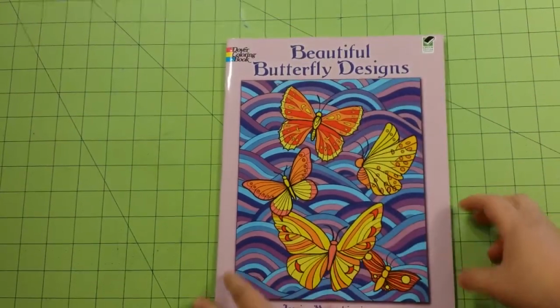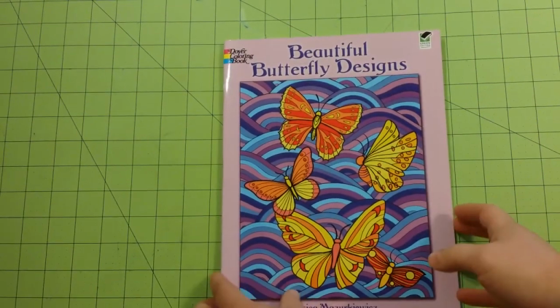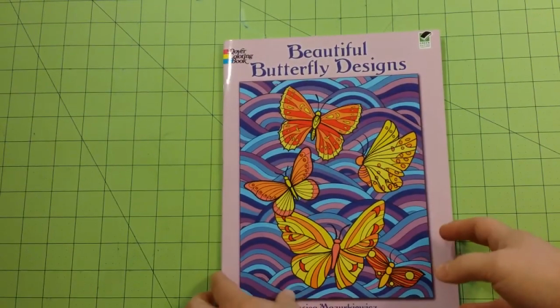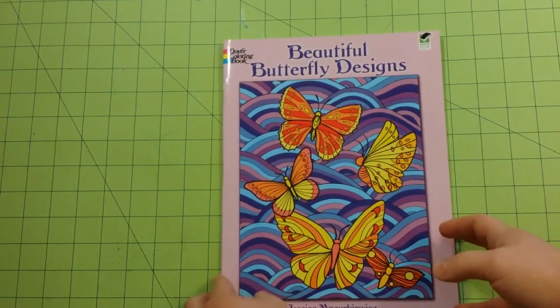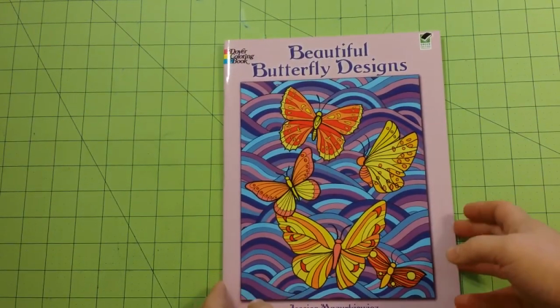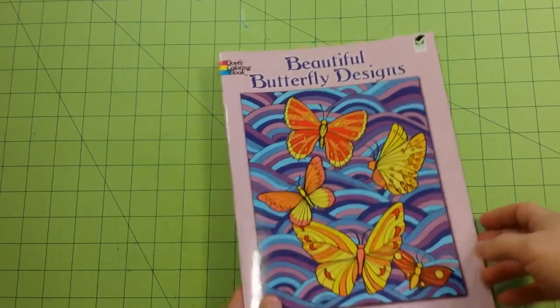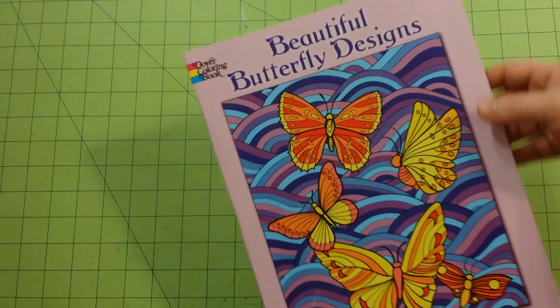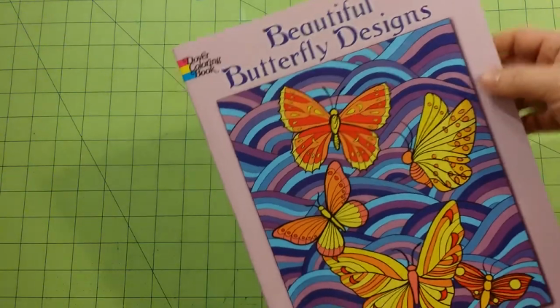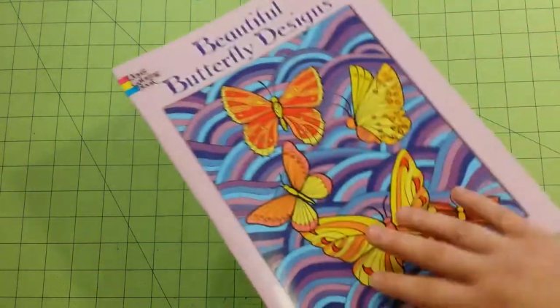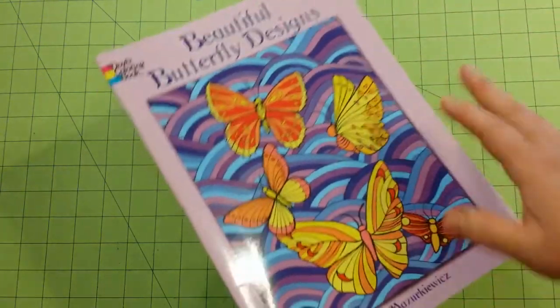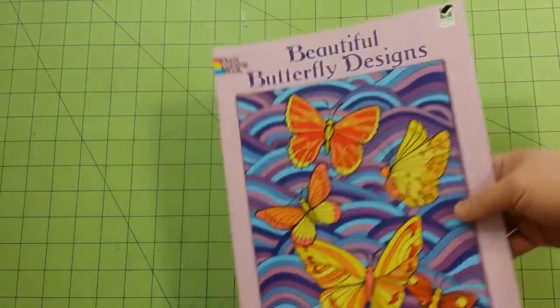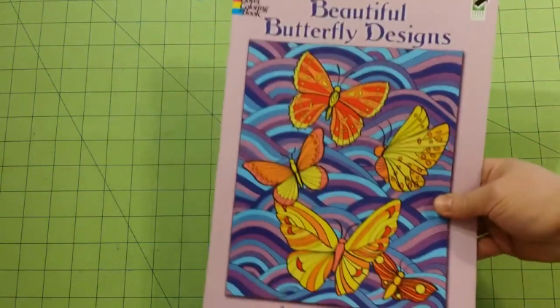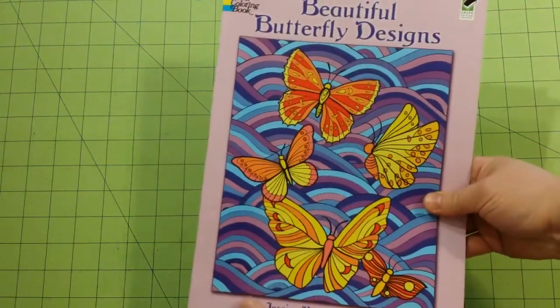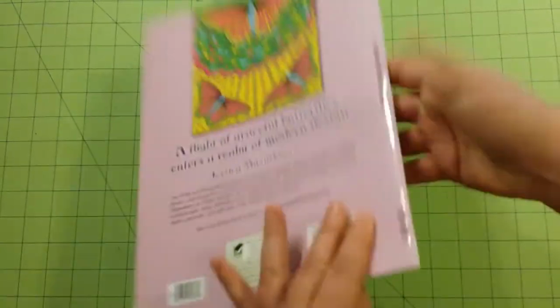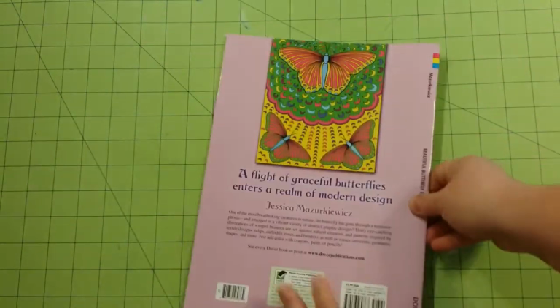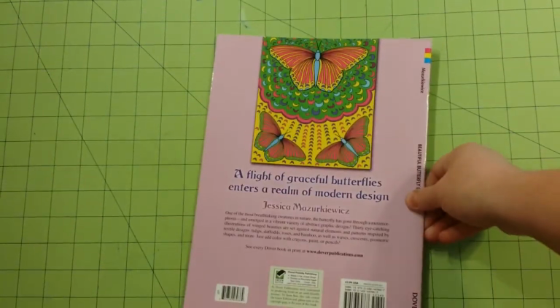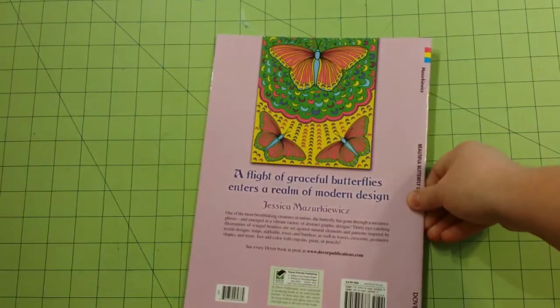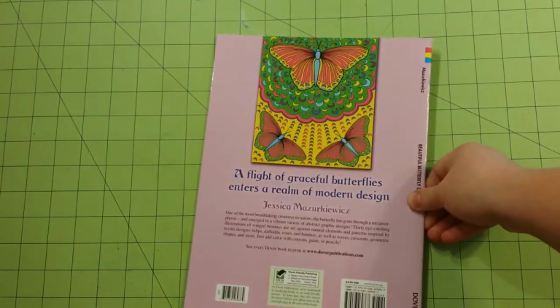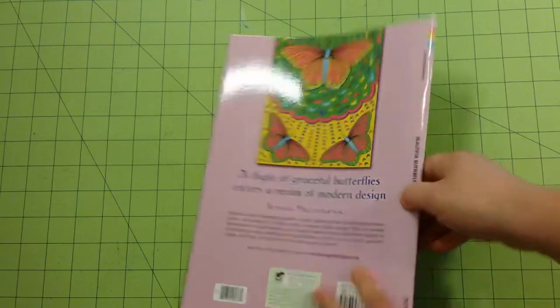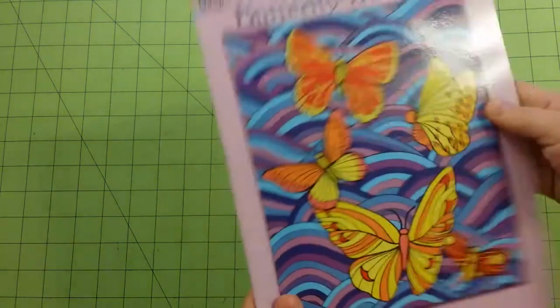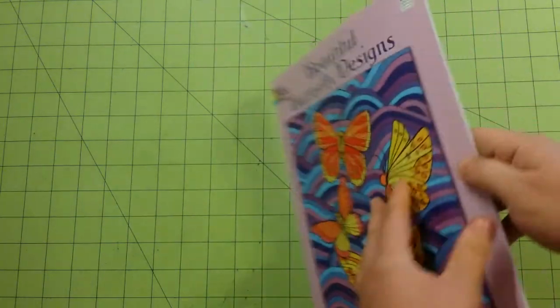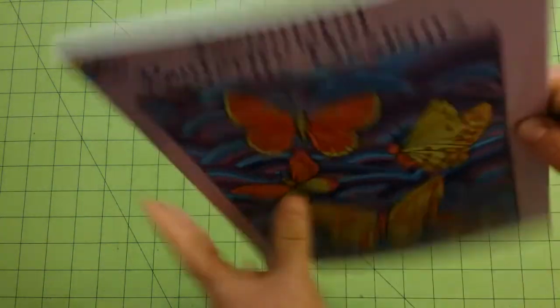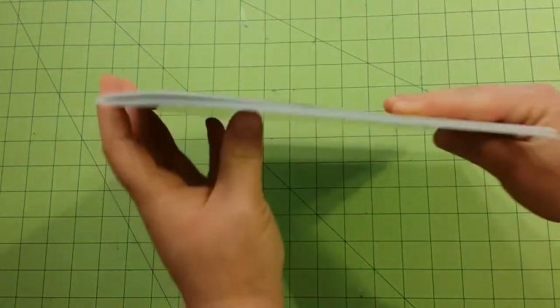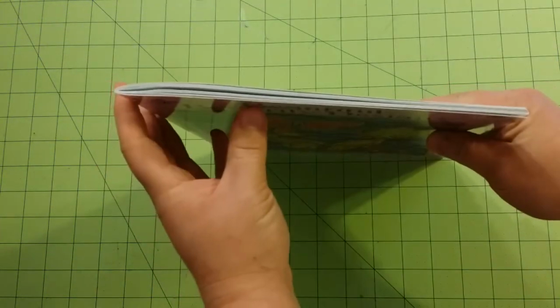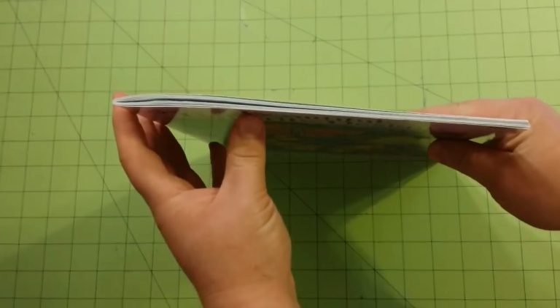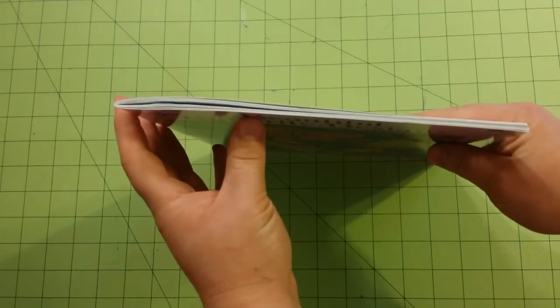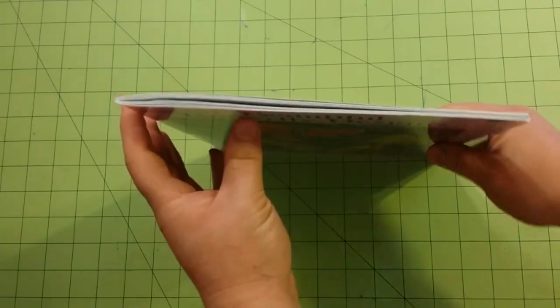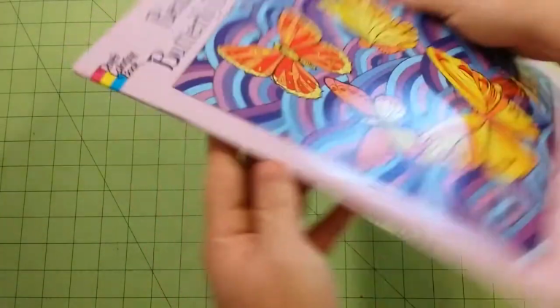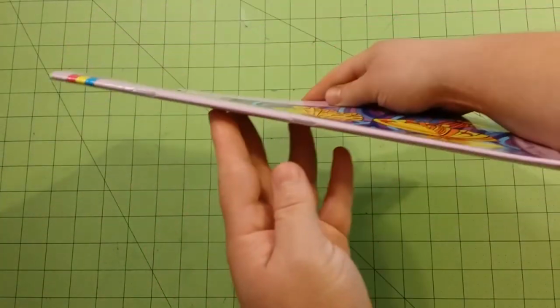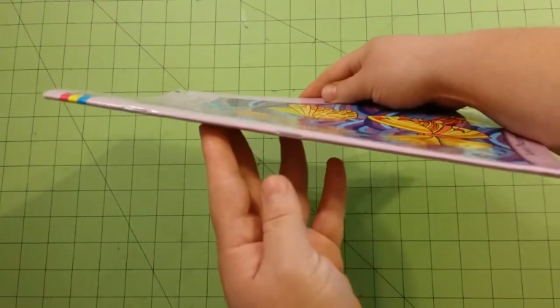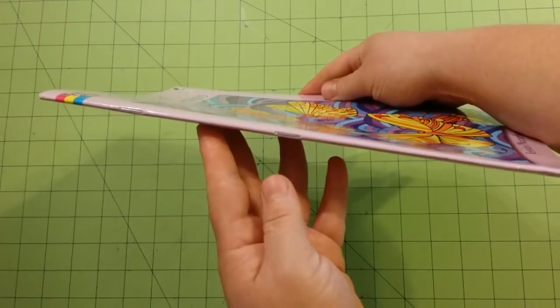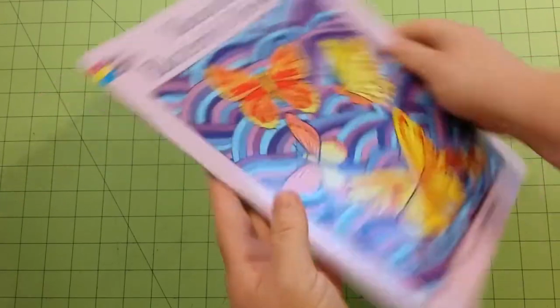The dimensions of the book are 8.5 by 11. This is the front. This is the back. That is the thickness of the book. And this is the spine. They are staple bound.